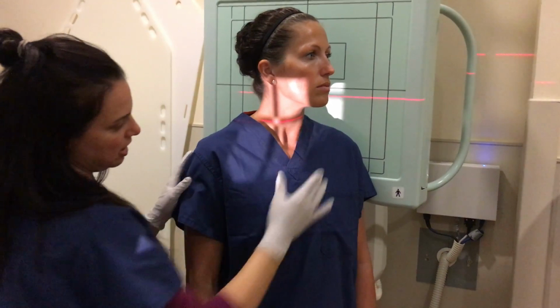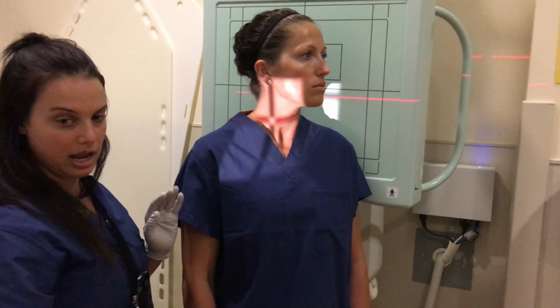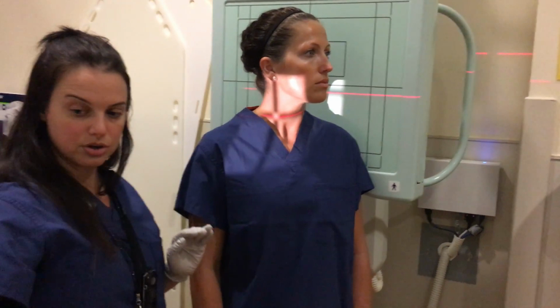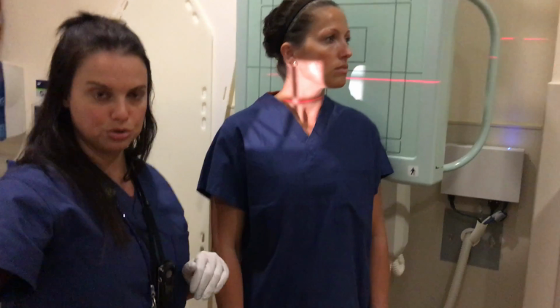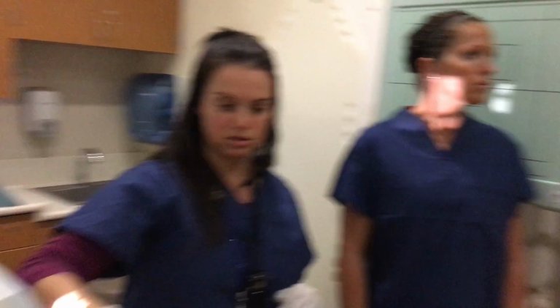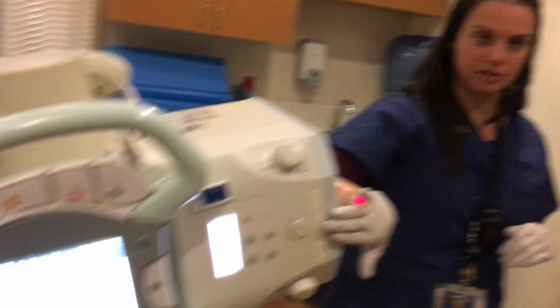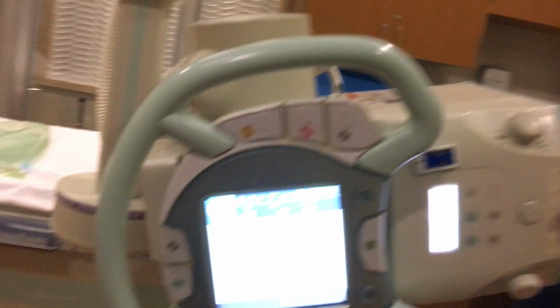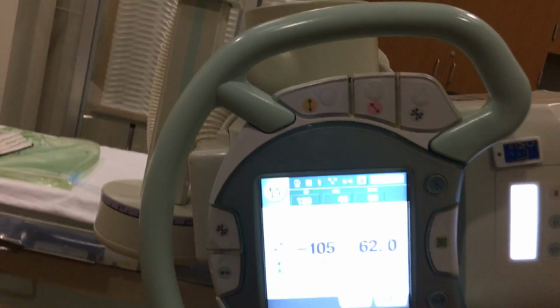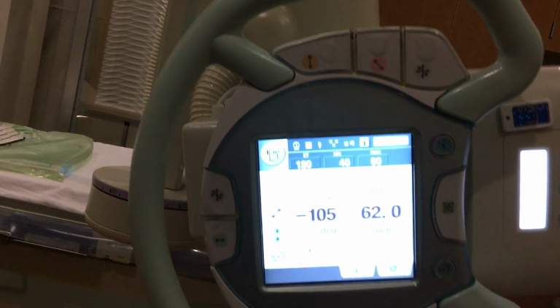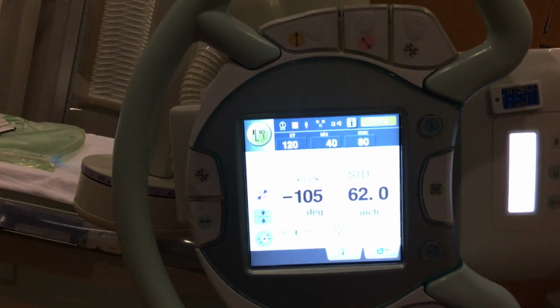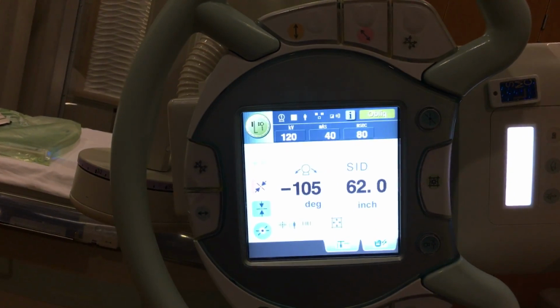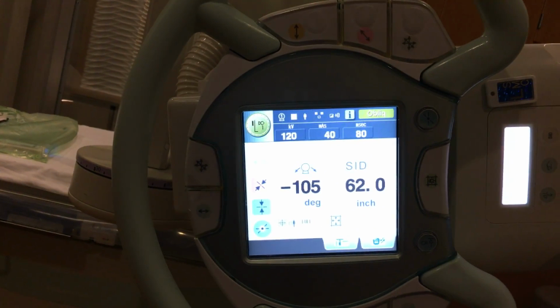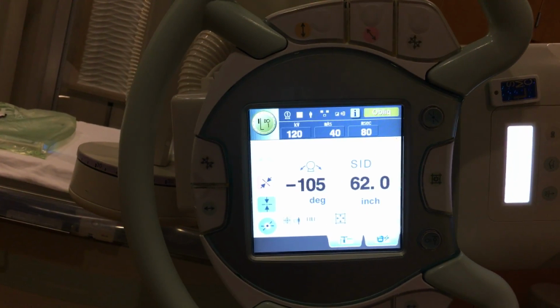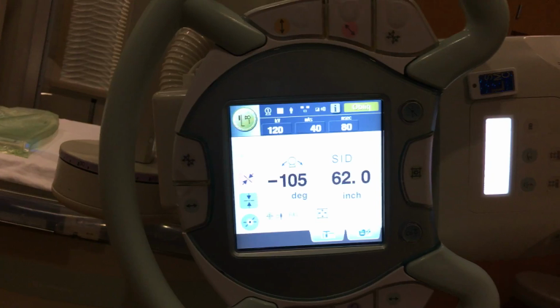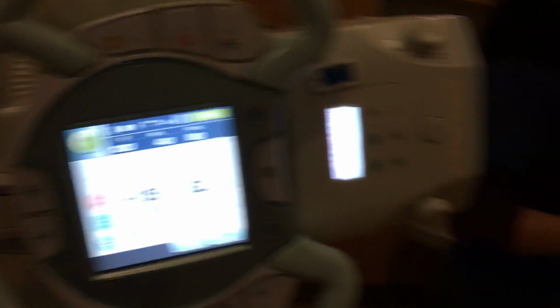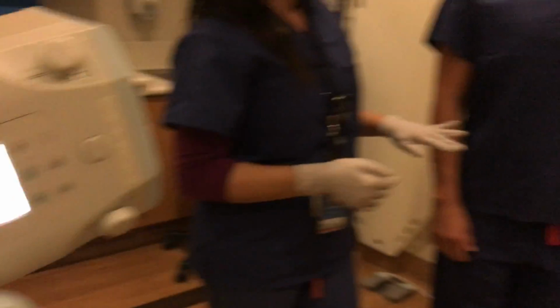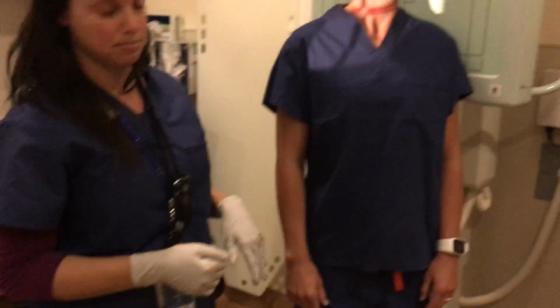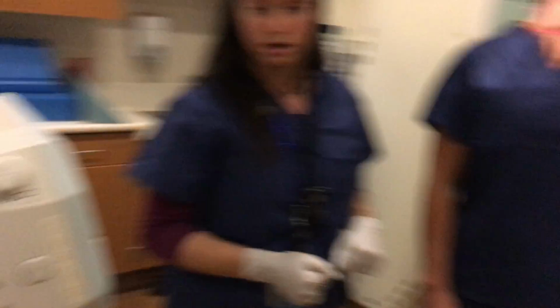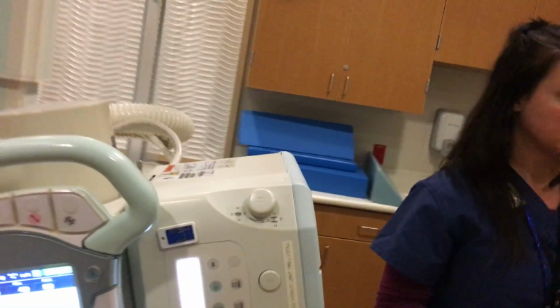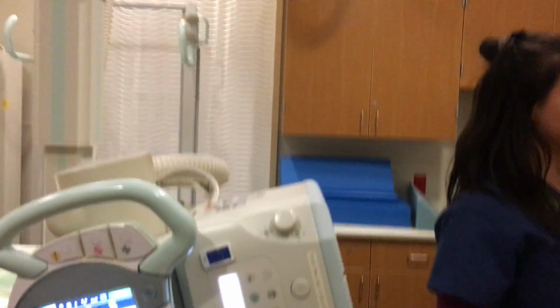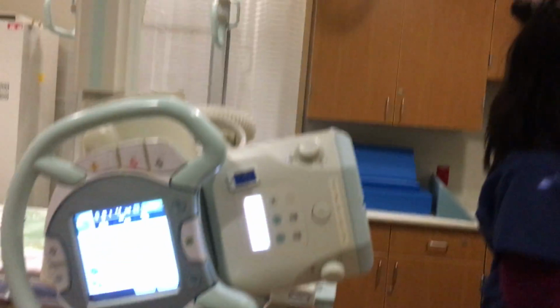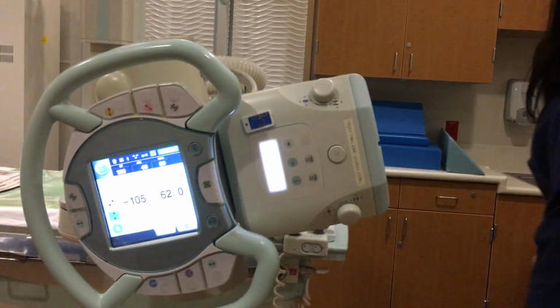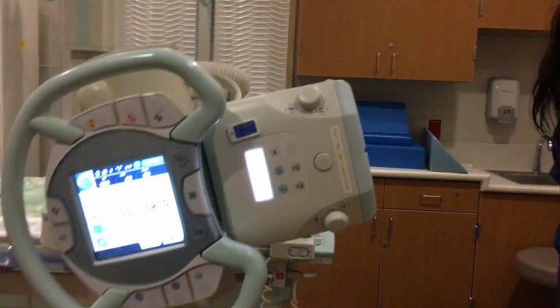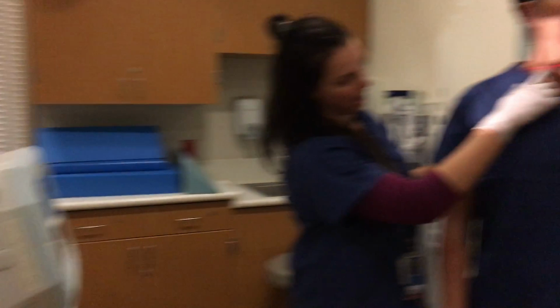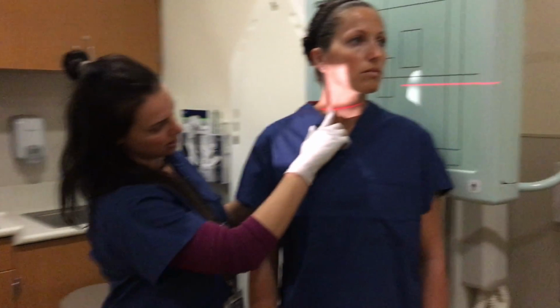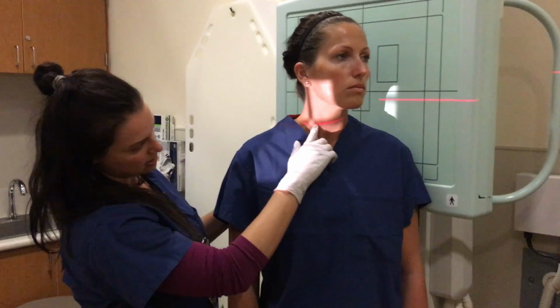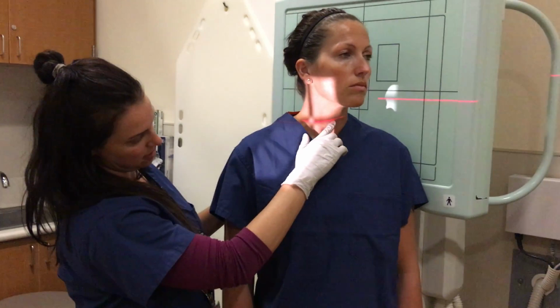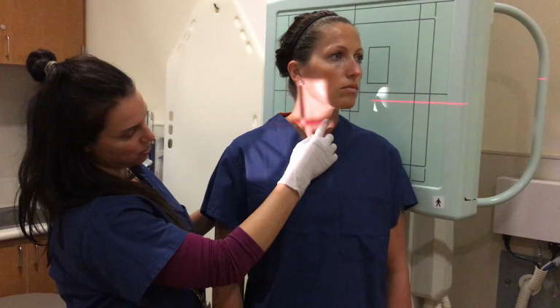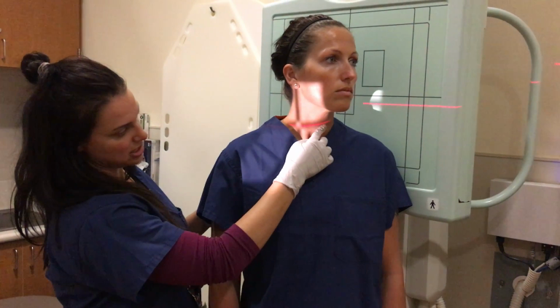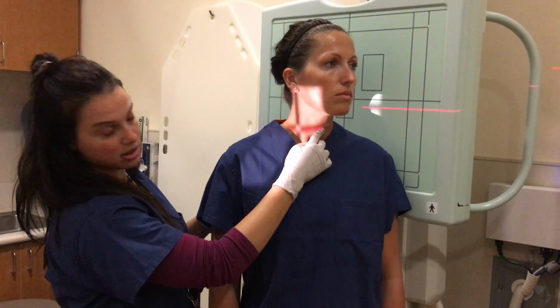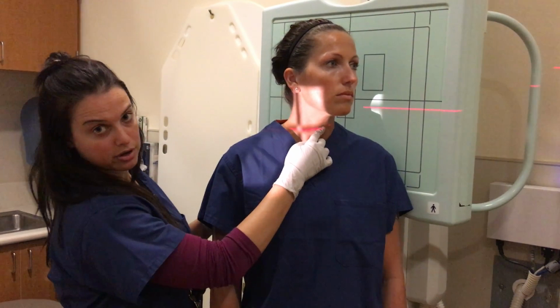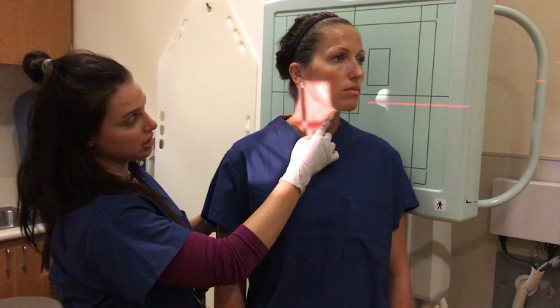You're going to angle your tube to a 15-degree angle, angling up because they're facing AP. Then you're going to want to center at C4, which is the thyroid cartilage.